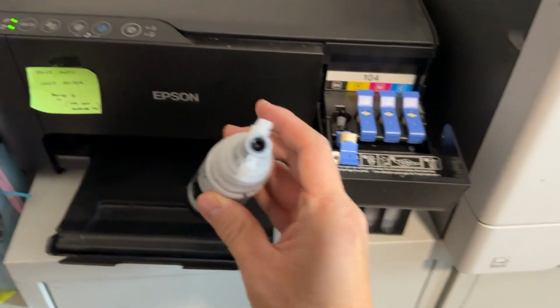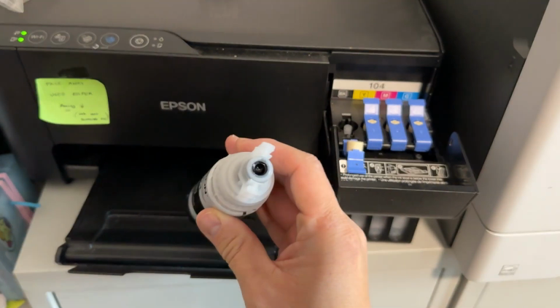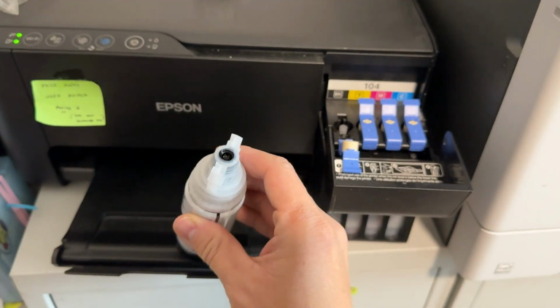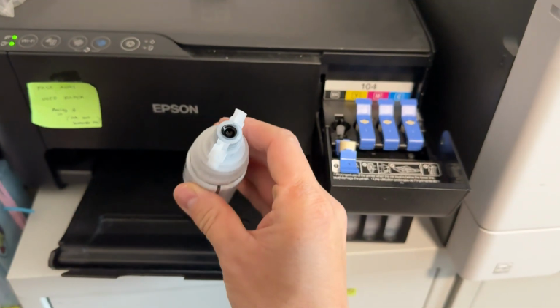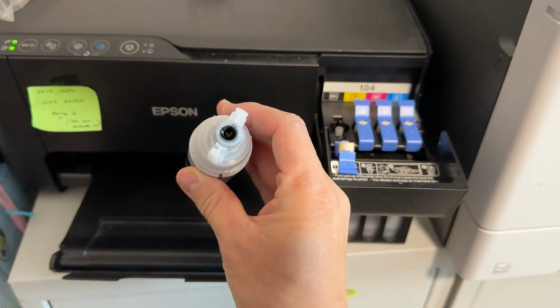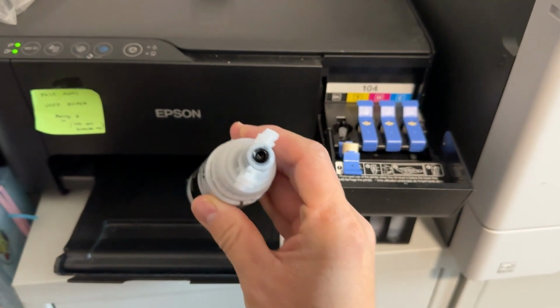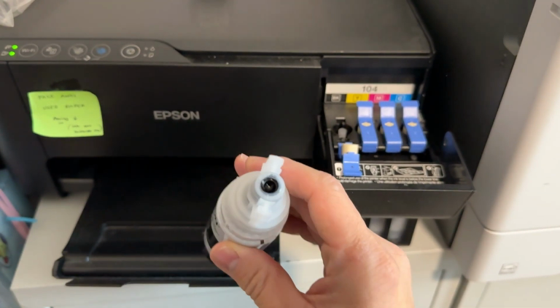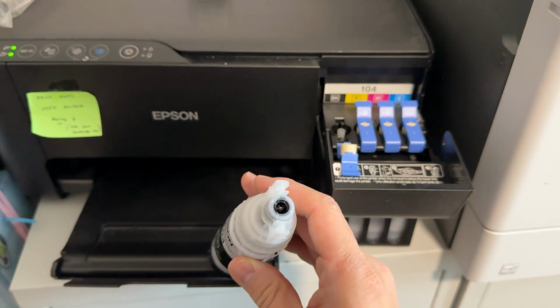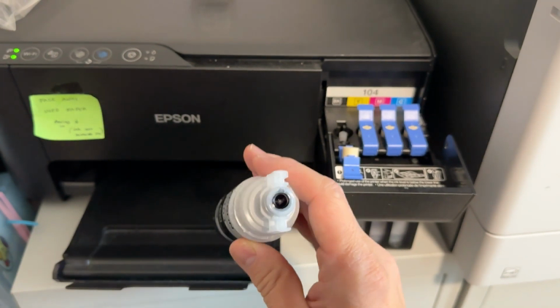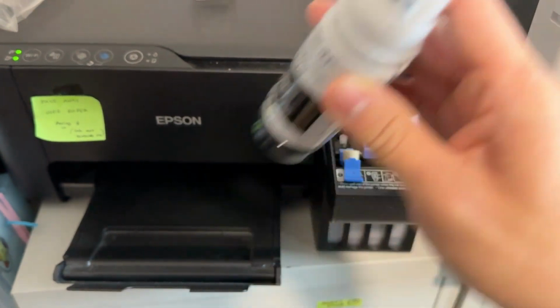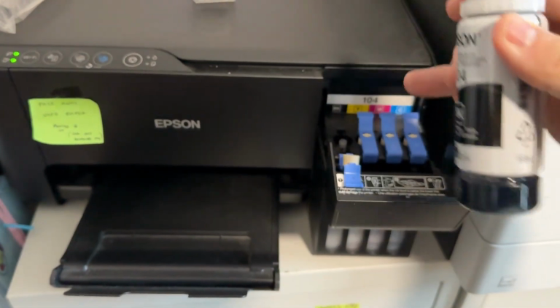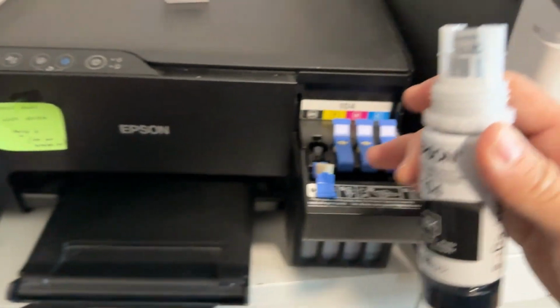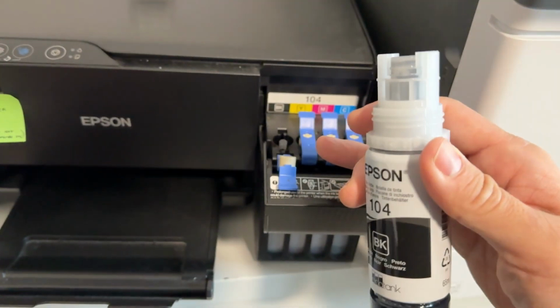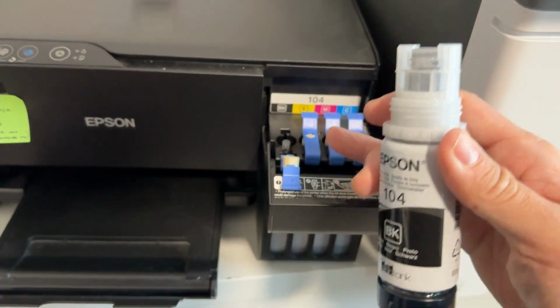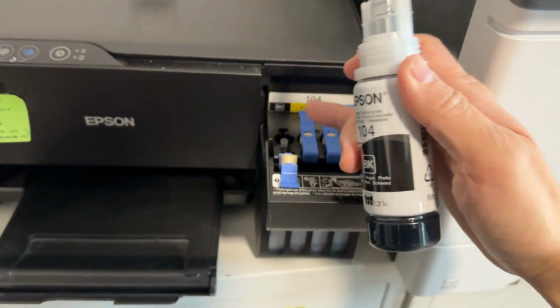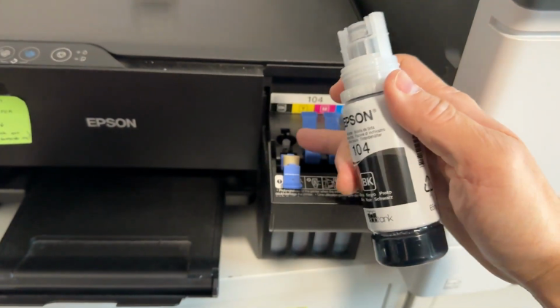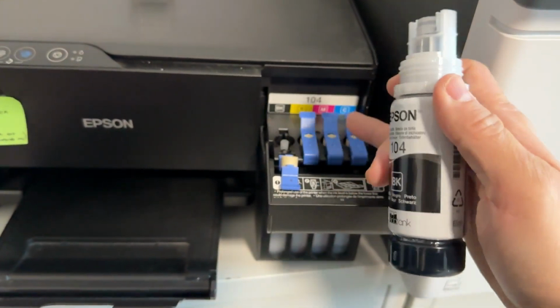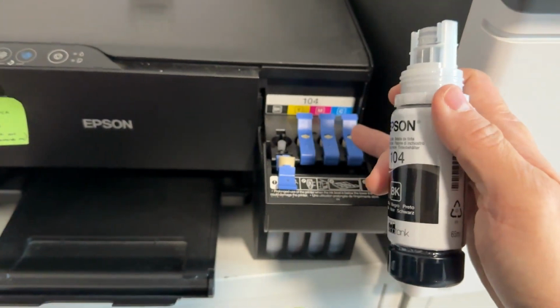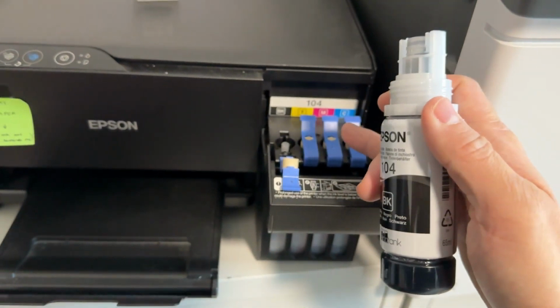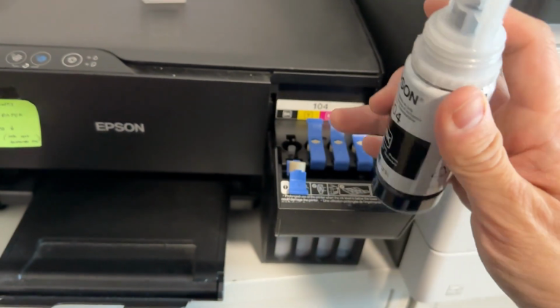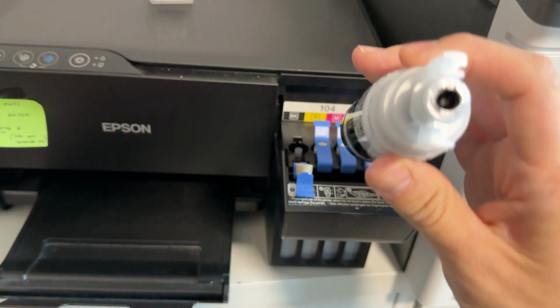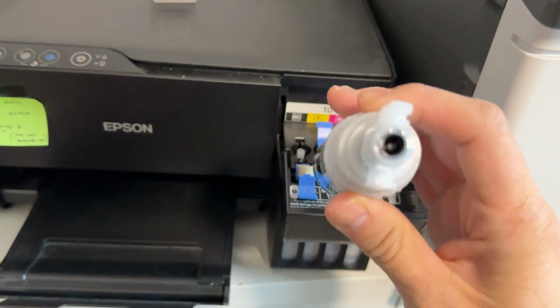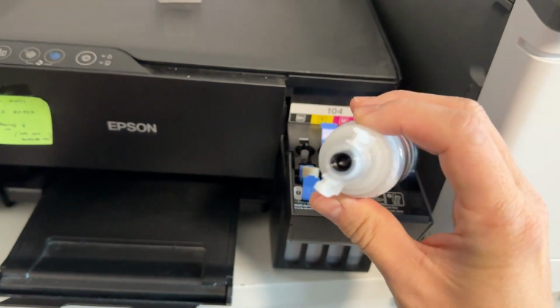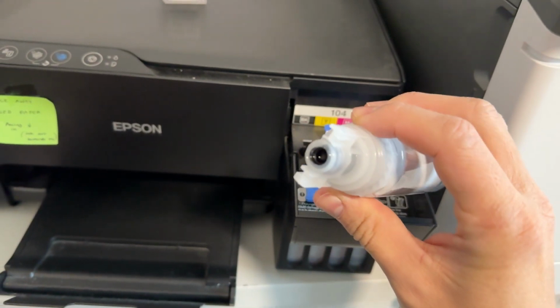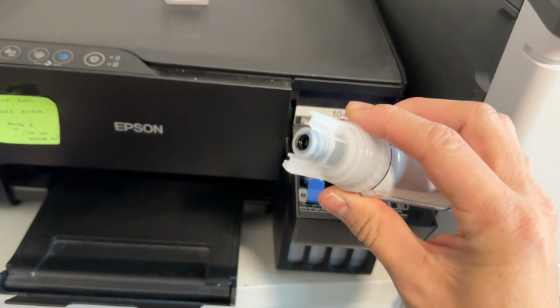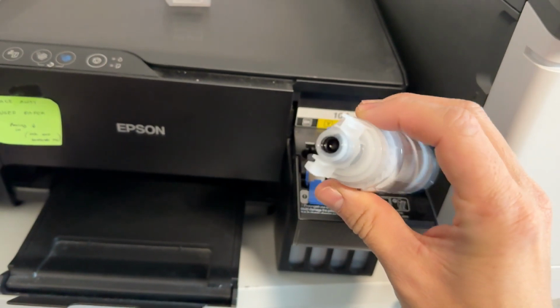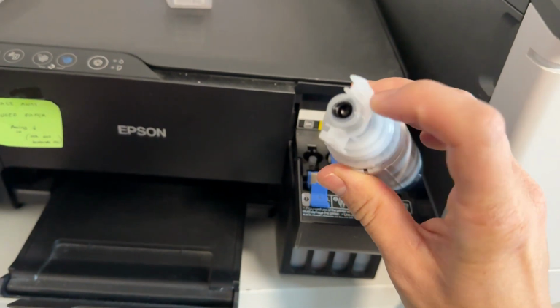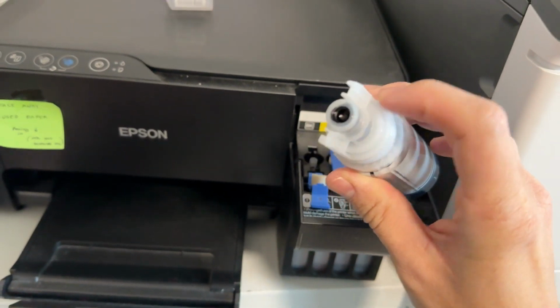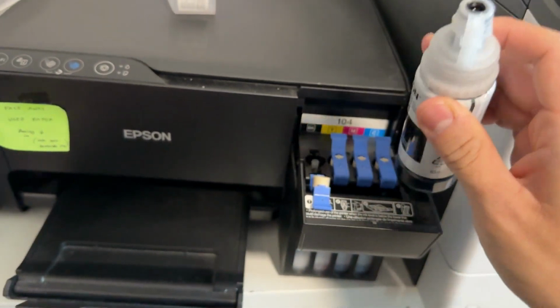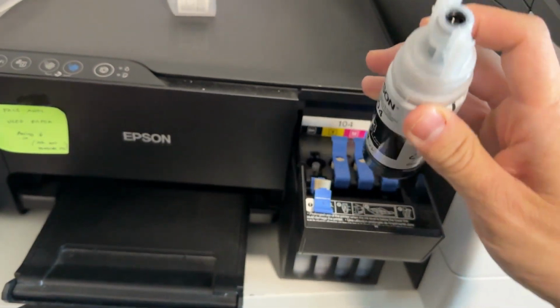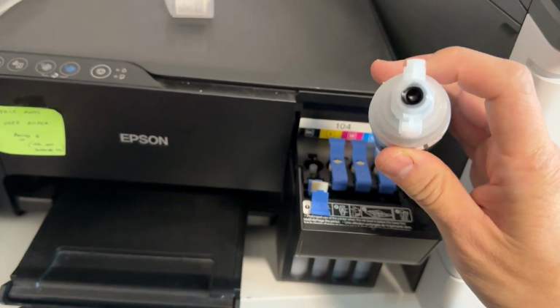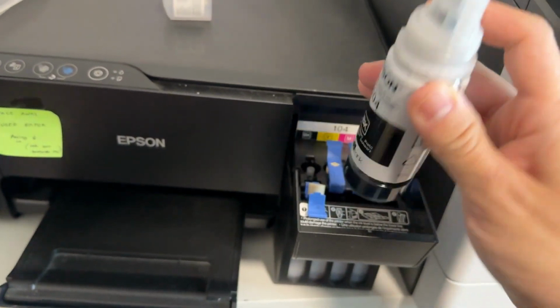This has a specific shape, so it can't be inserted into the other colours — it's never going to fill the wrong one. This can only go one way; it's got a mechanism here which can only fit the black ink.